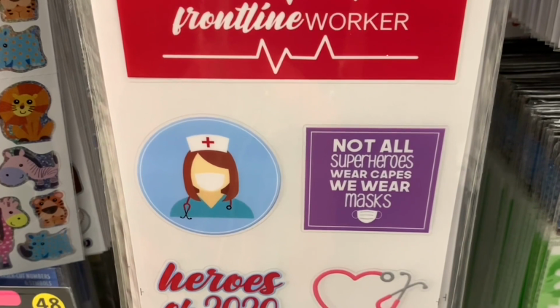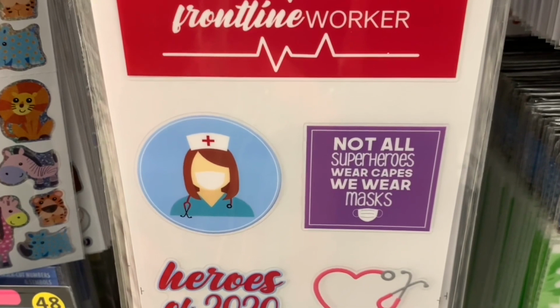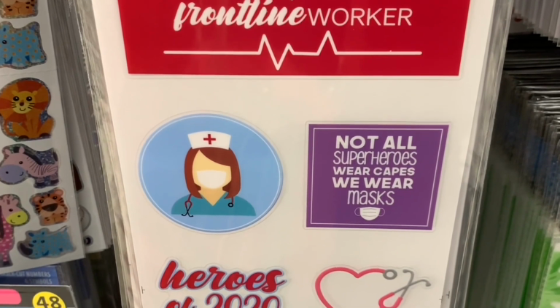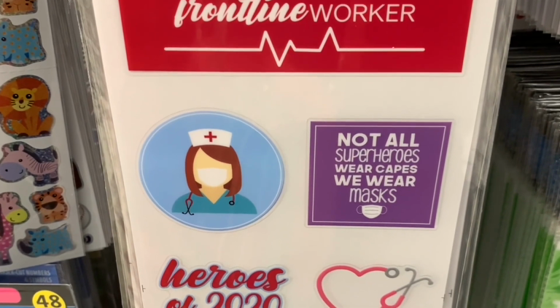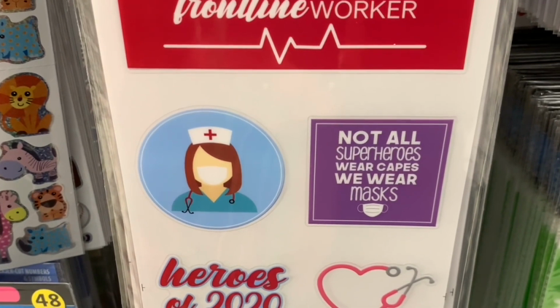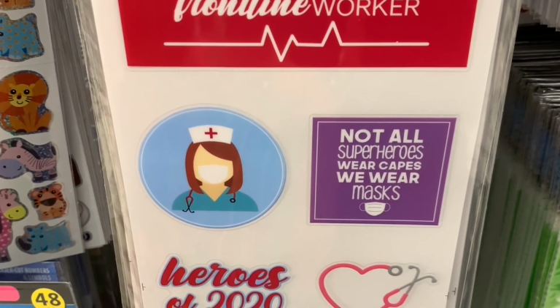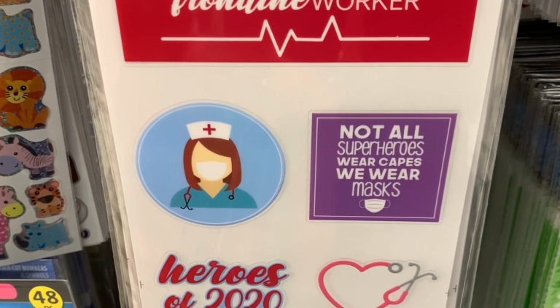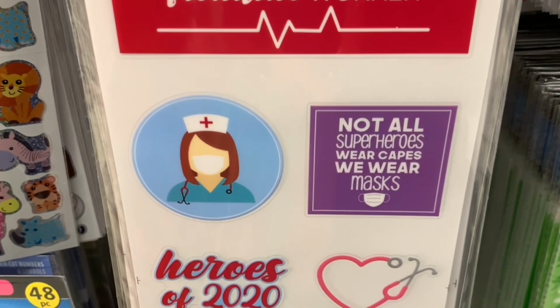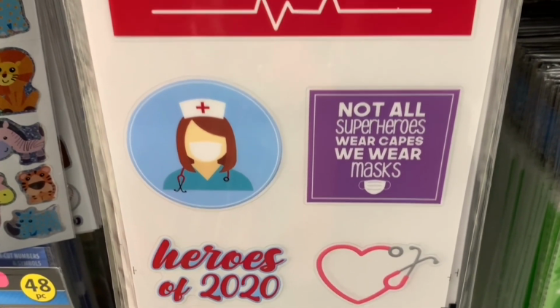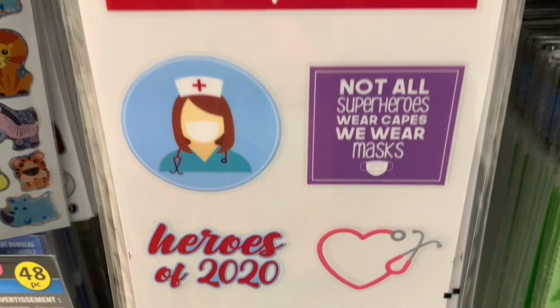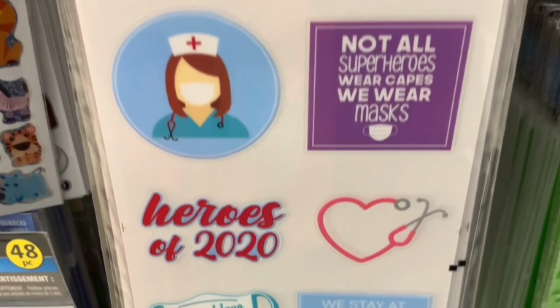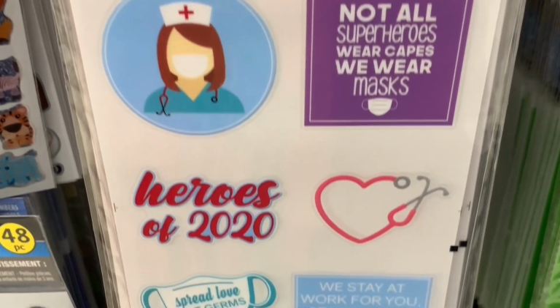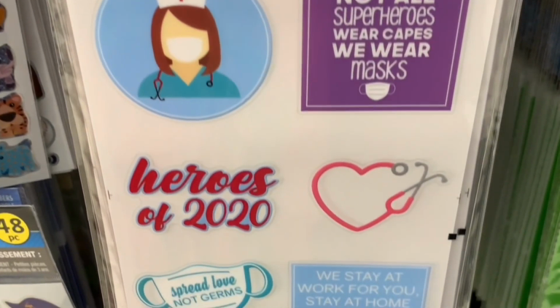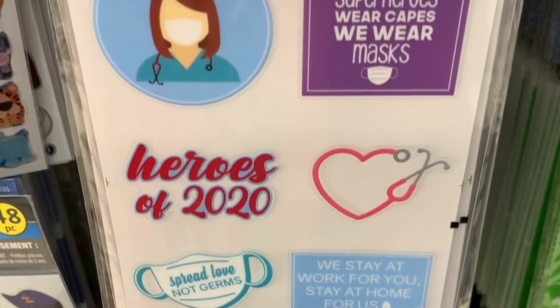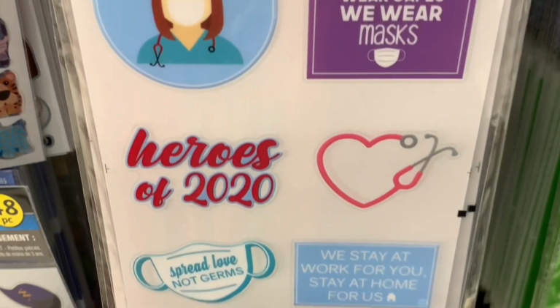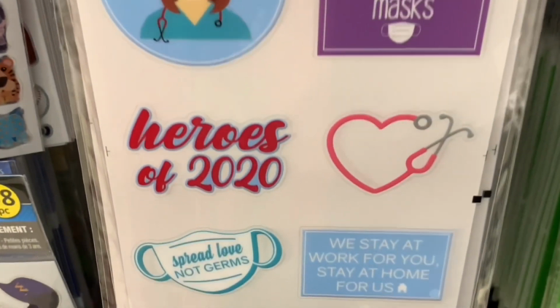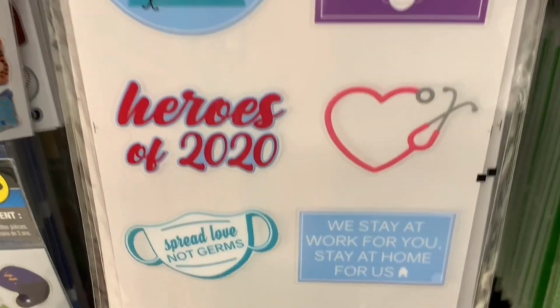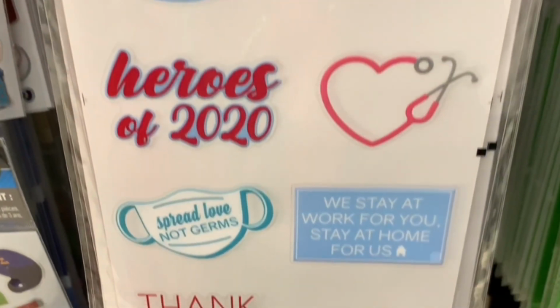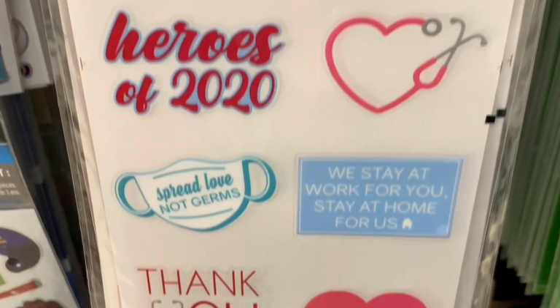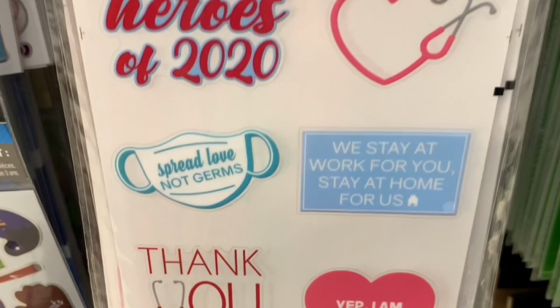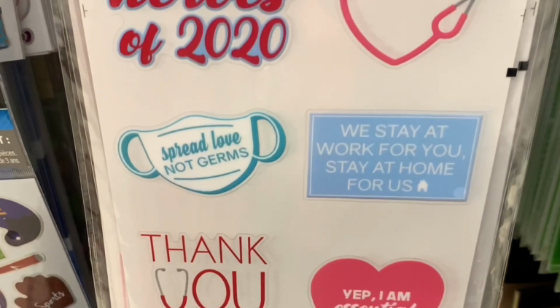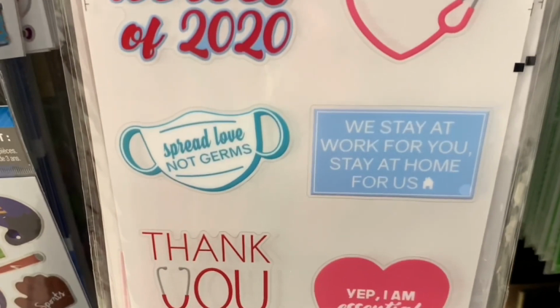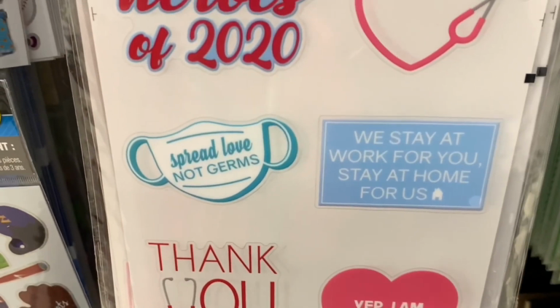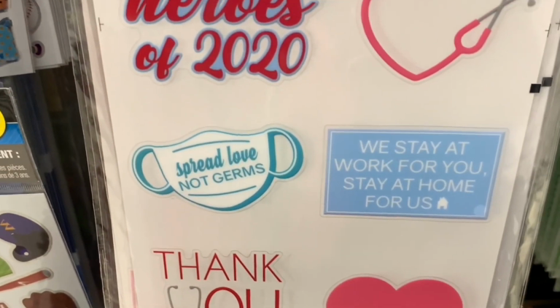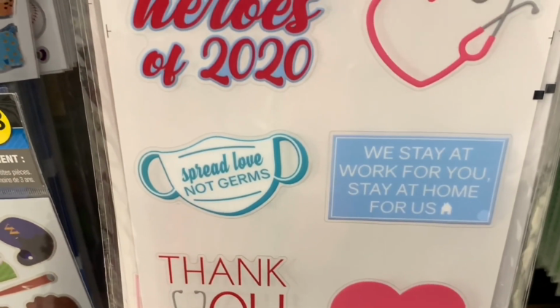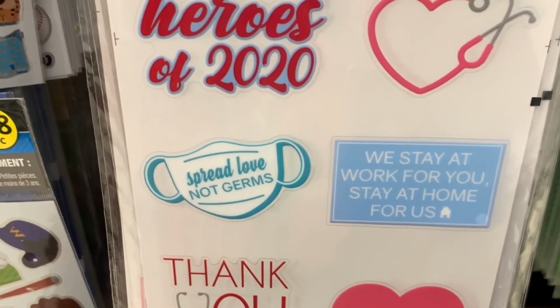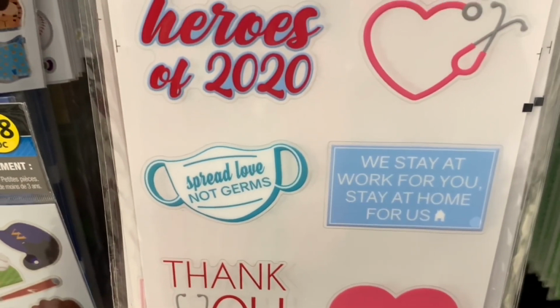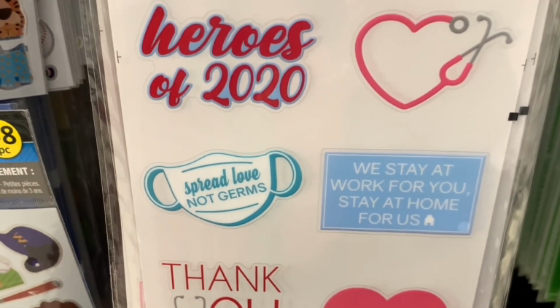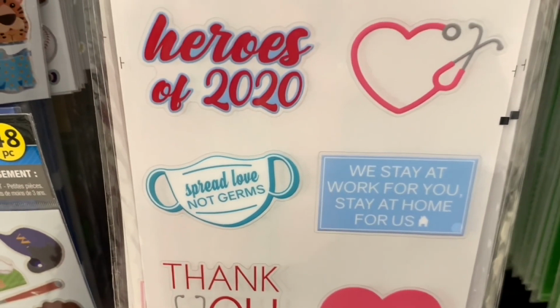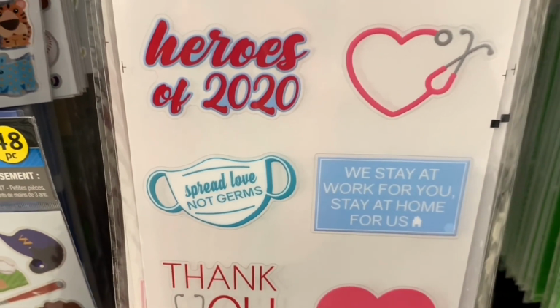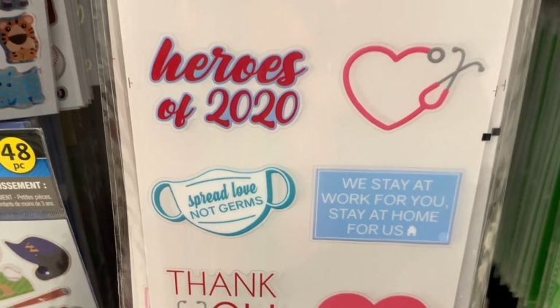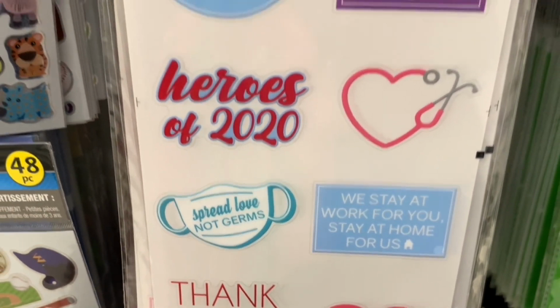Frontline Worker — Not all superheroes wear capes, we wear masks. Heroes of 2020. Spread love, not germs.